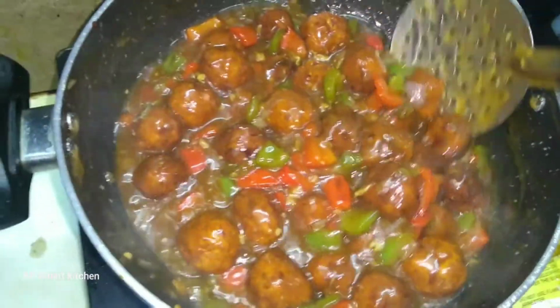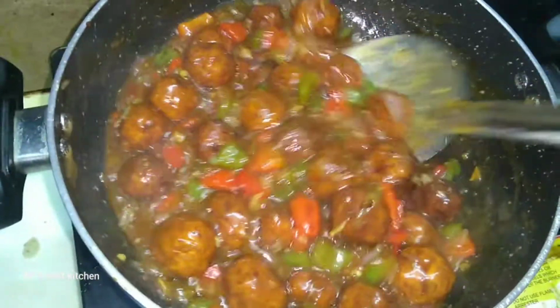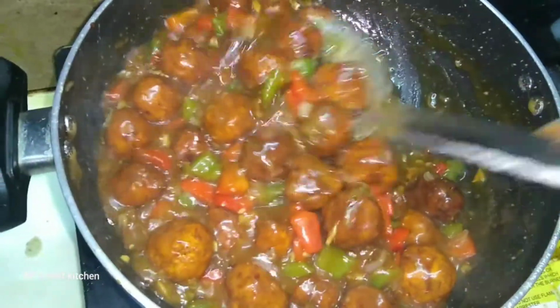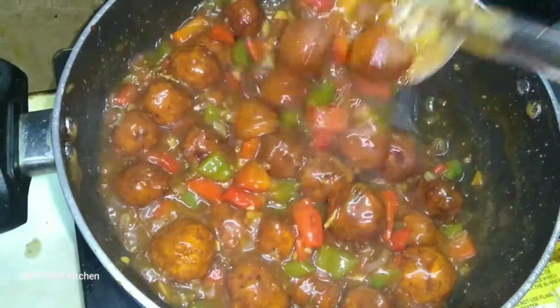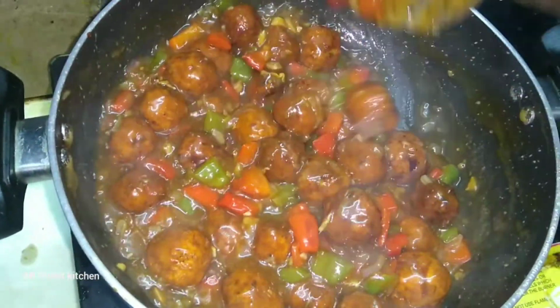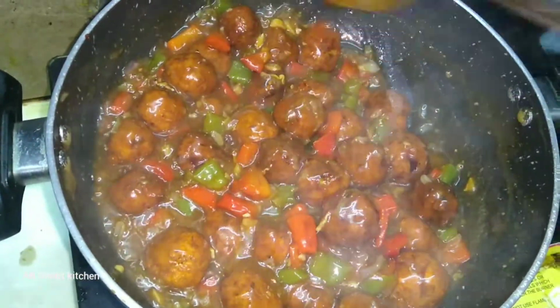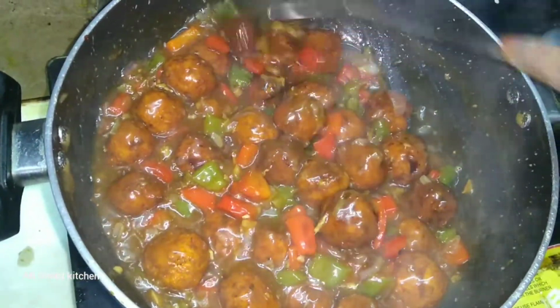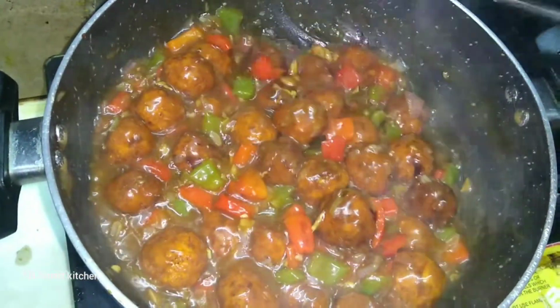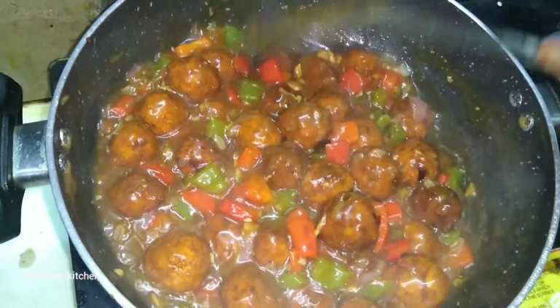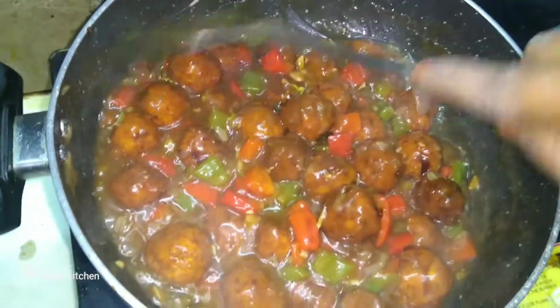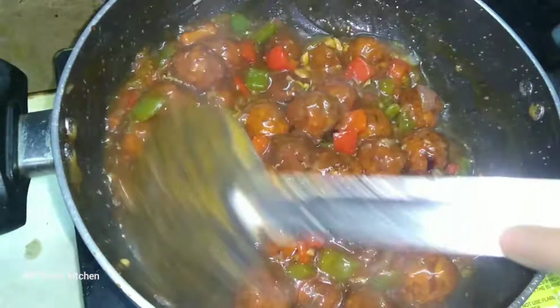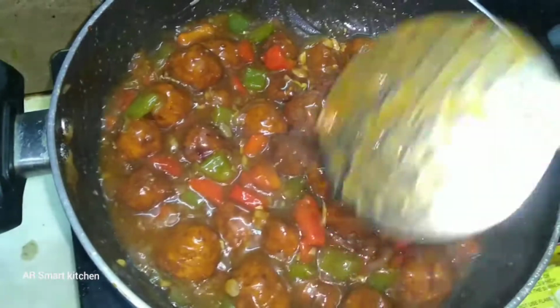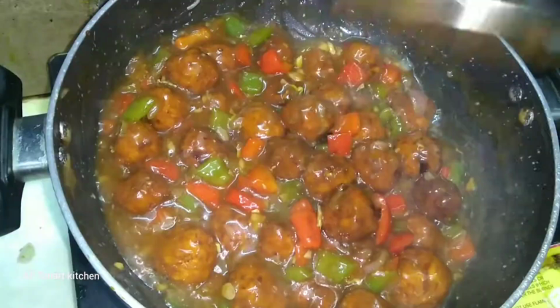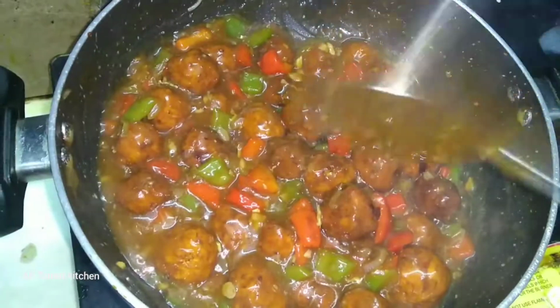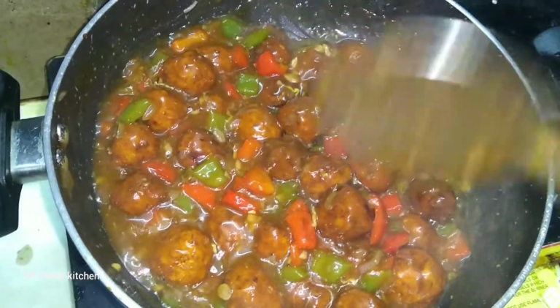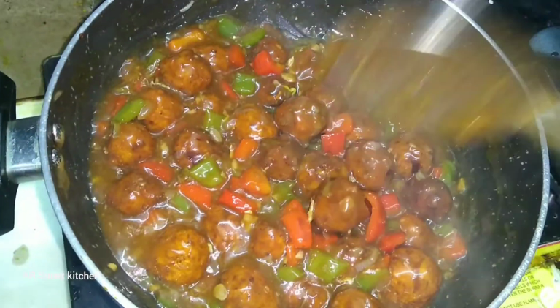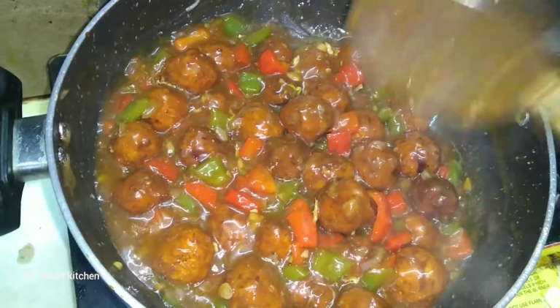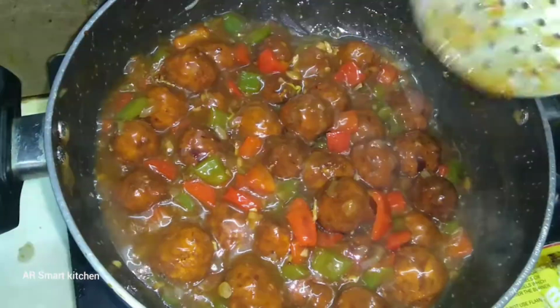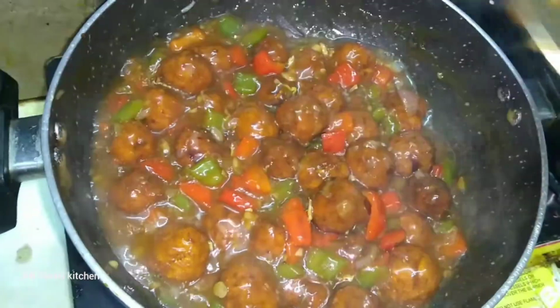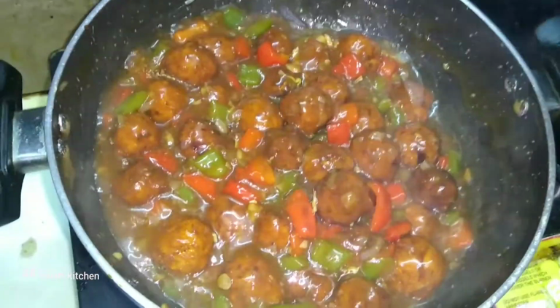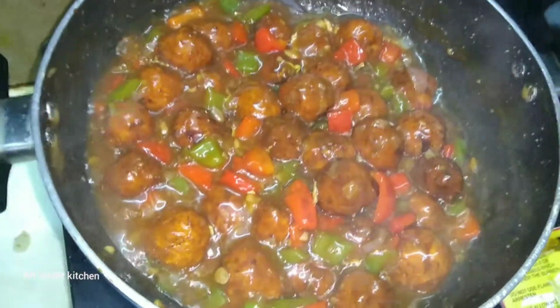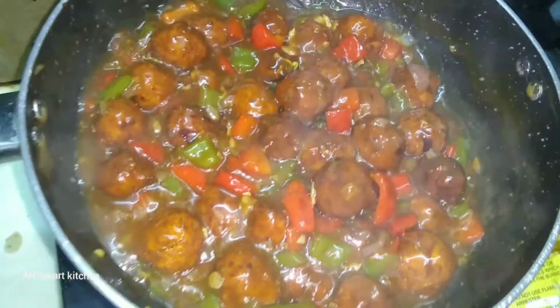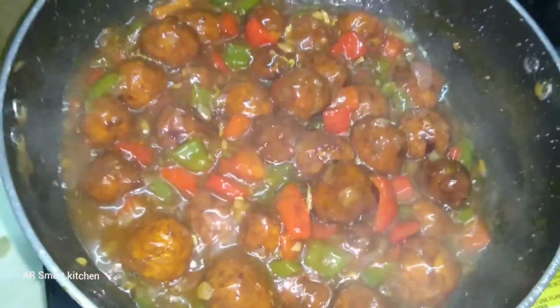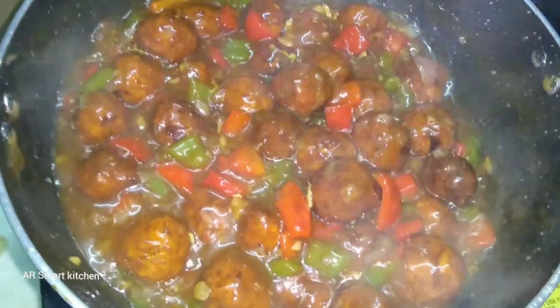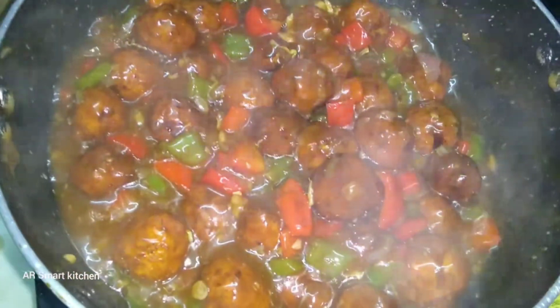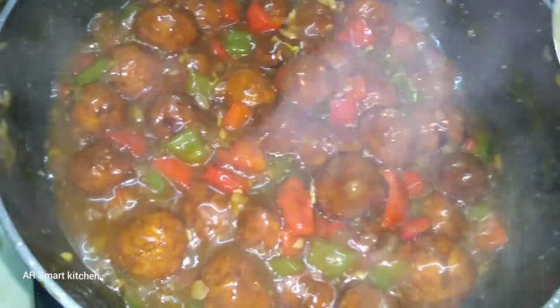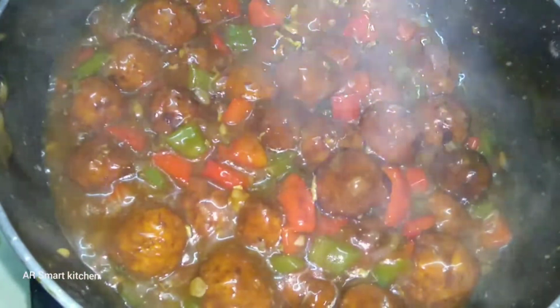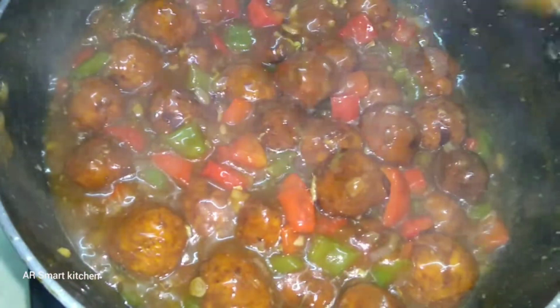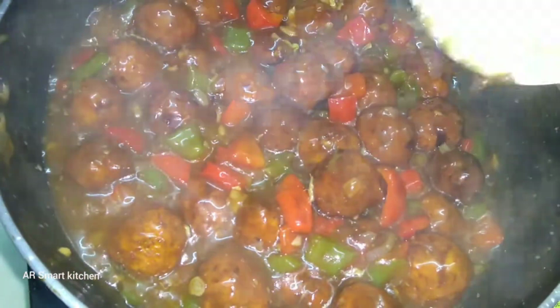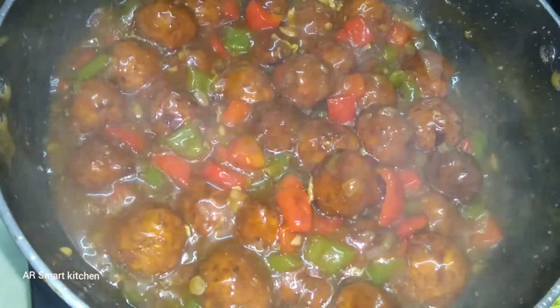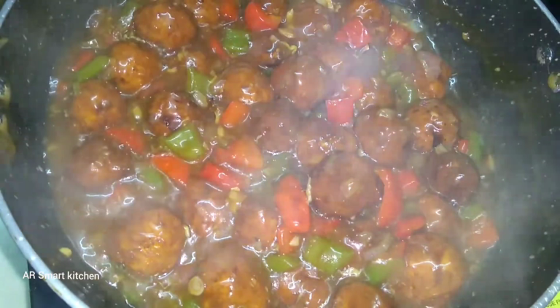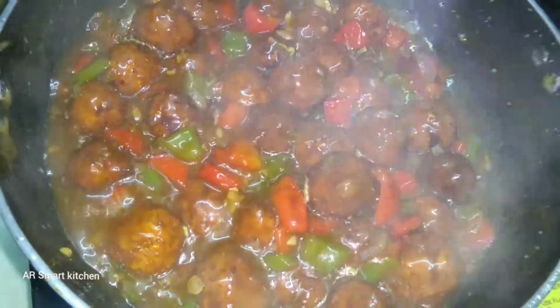Veggie Manchurian is ready — so tasty and crispy, juicy veggie Manchurian ready!